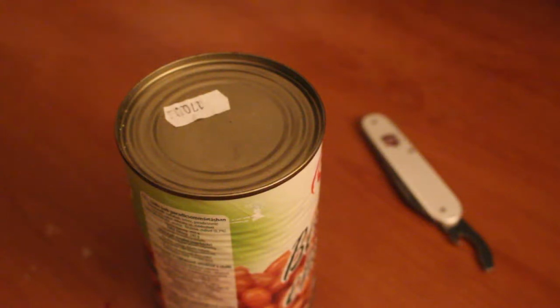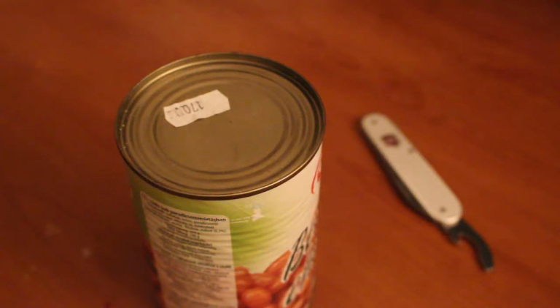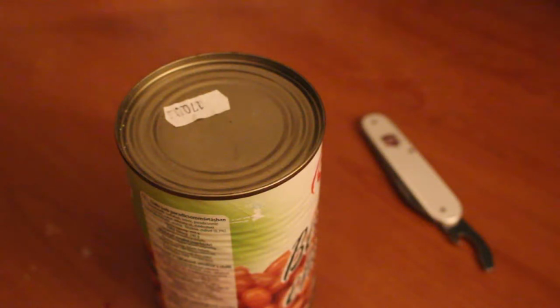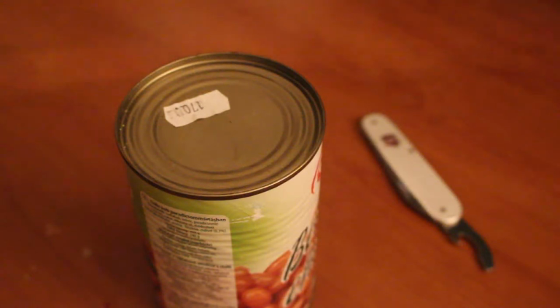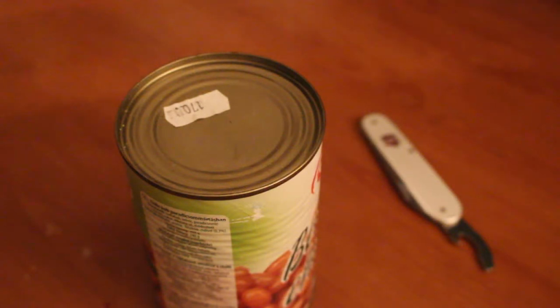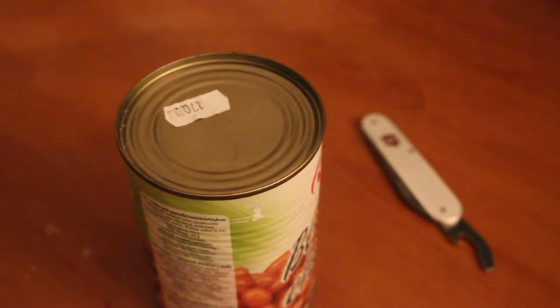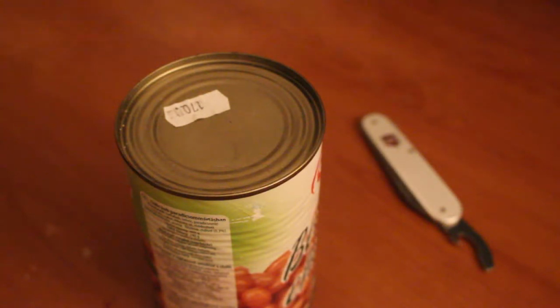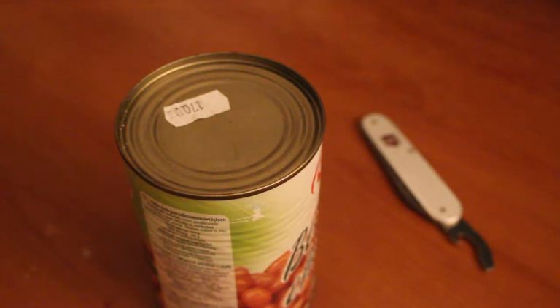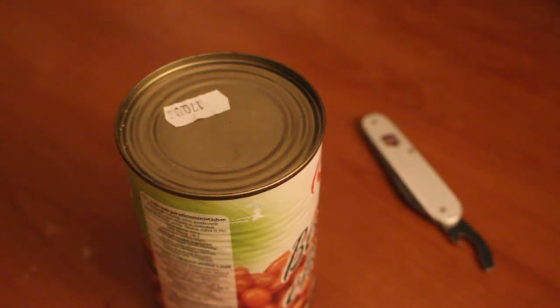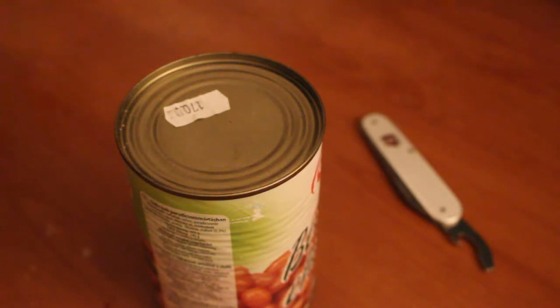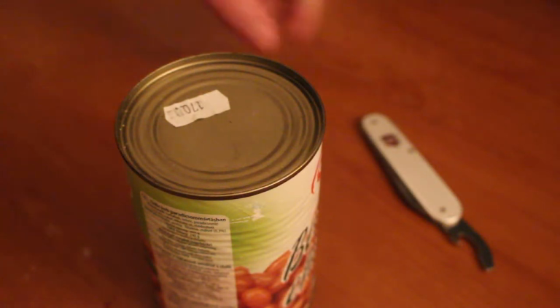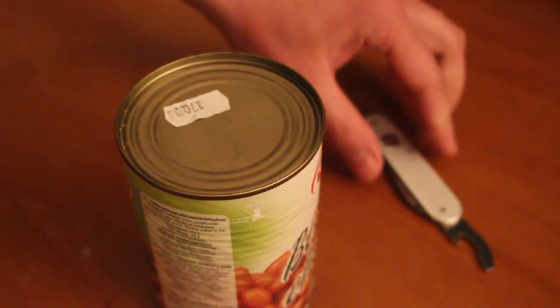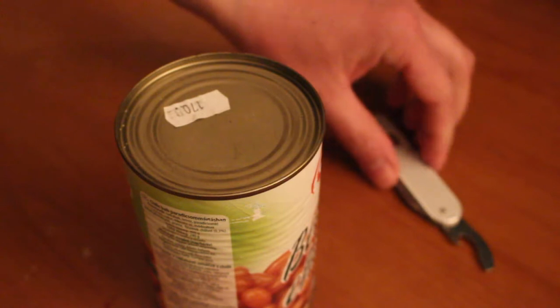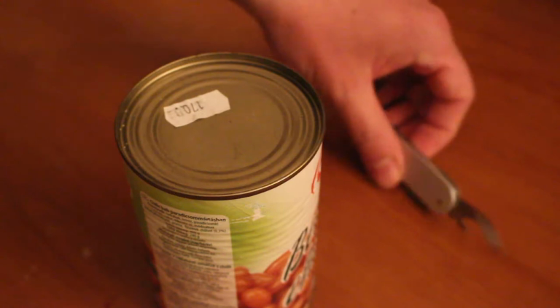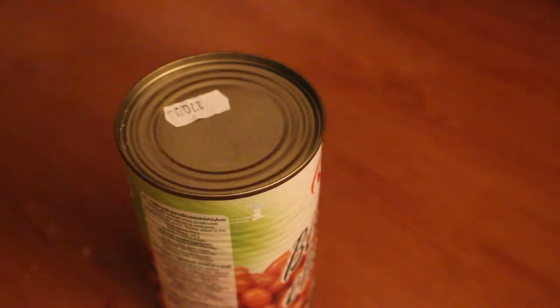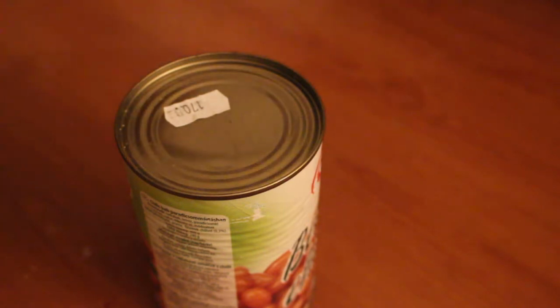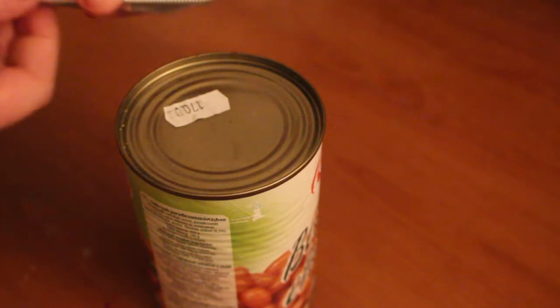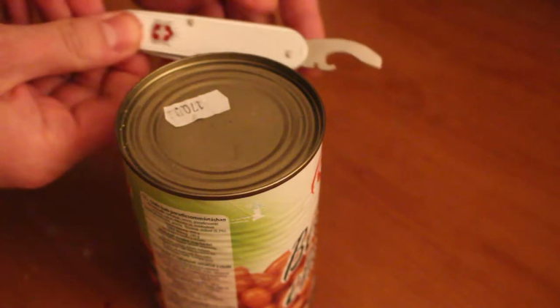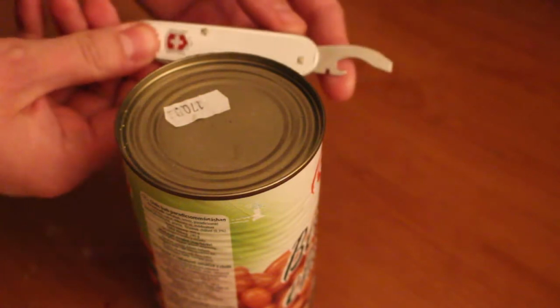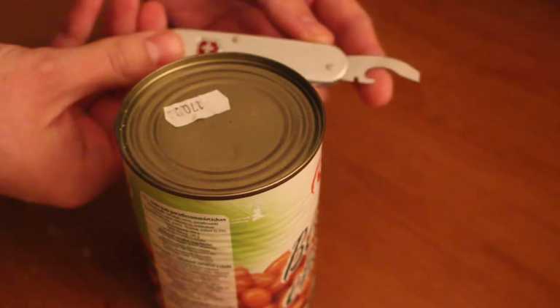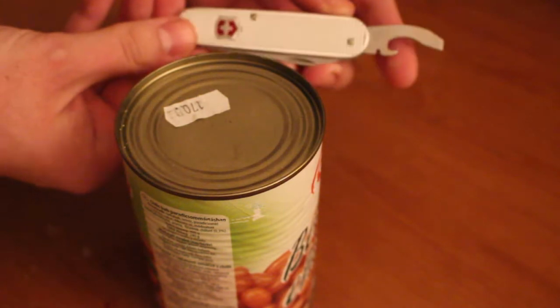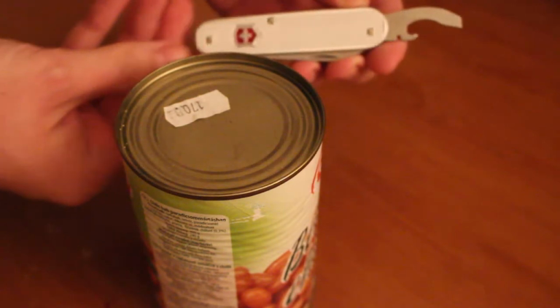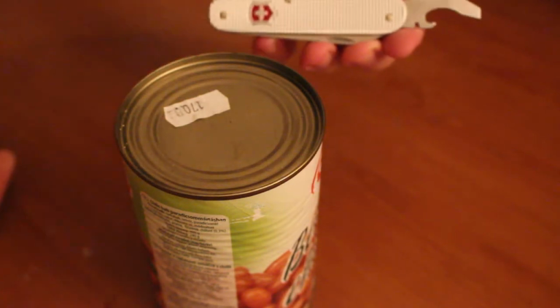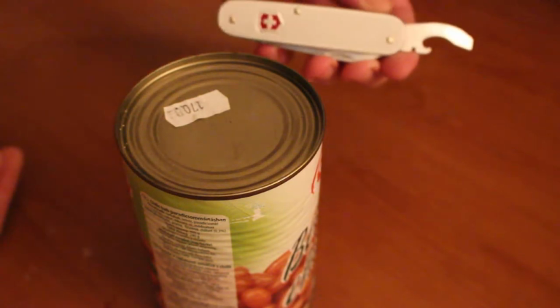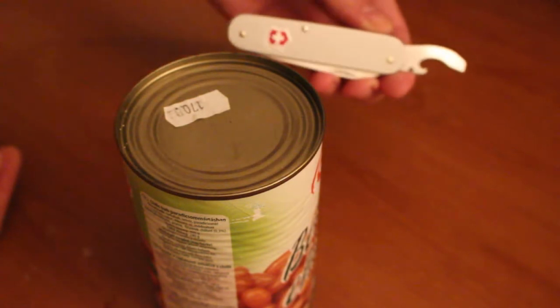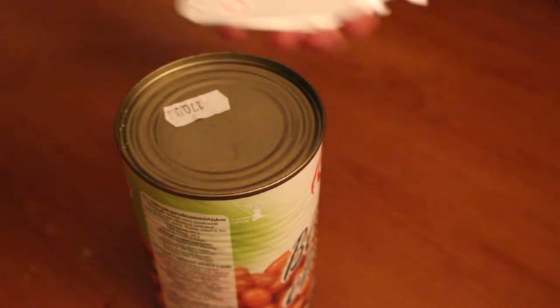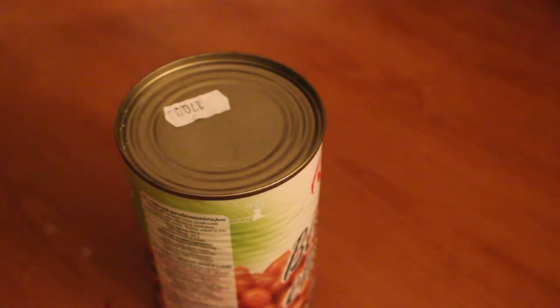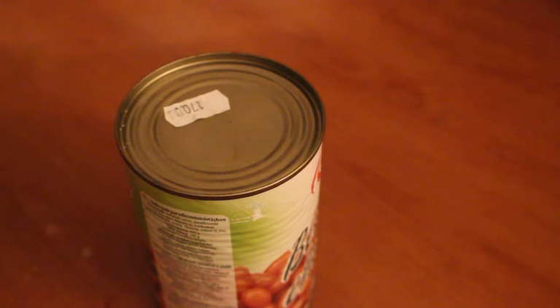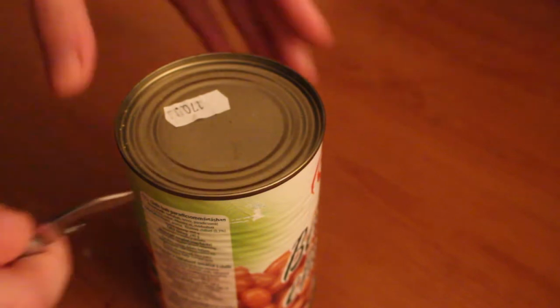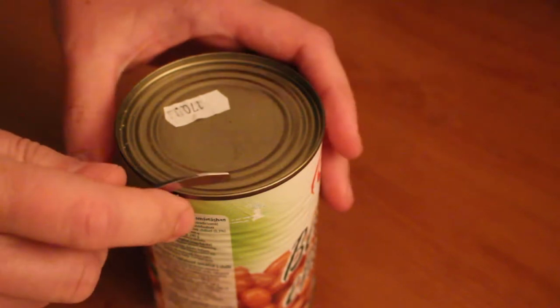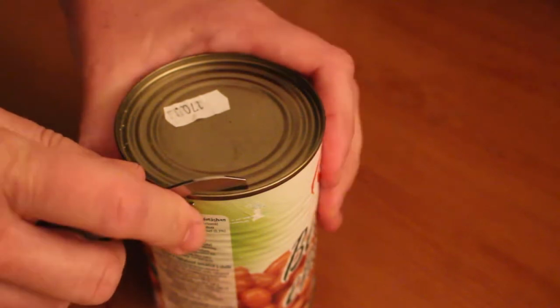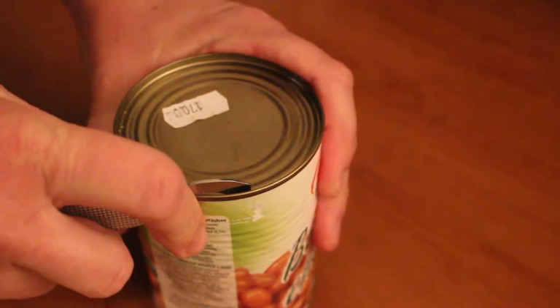Hello everyone, this is Miklos. Today I'll try to open a can with the combo tool of my Victorinox Bantam. Let's see how it works.